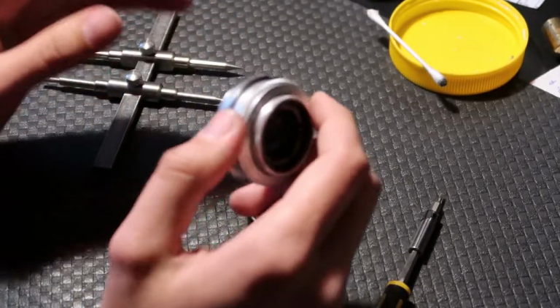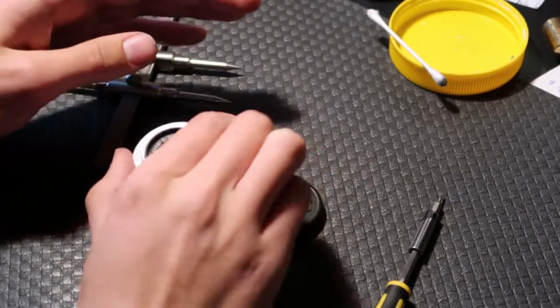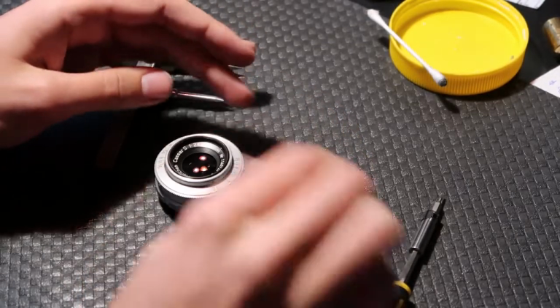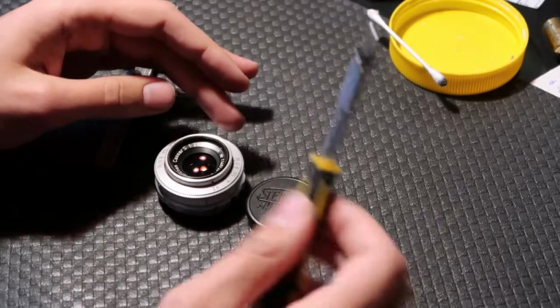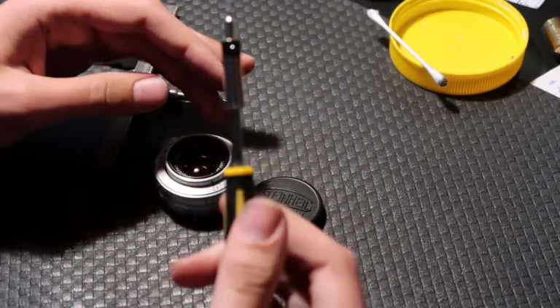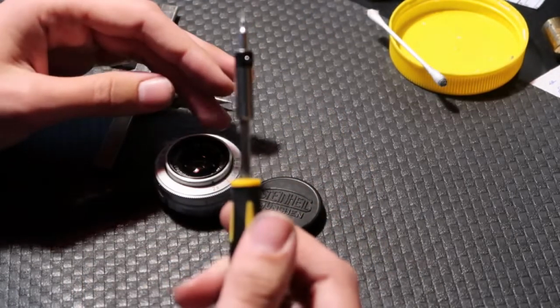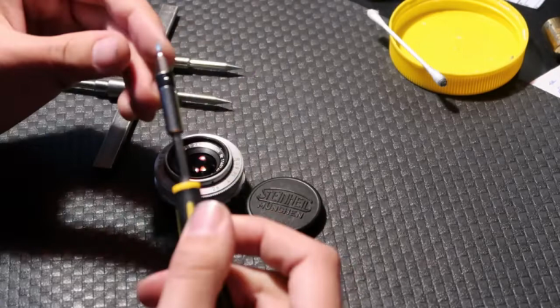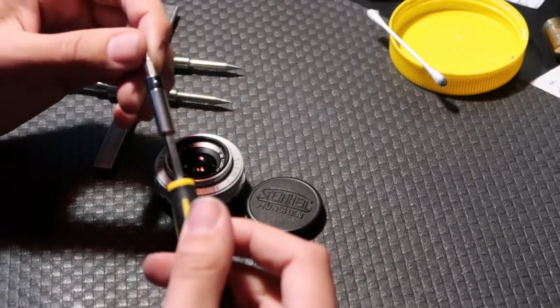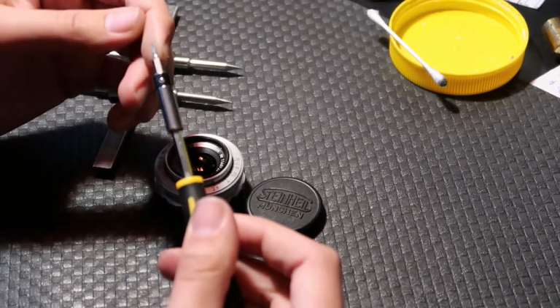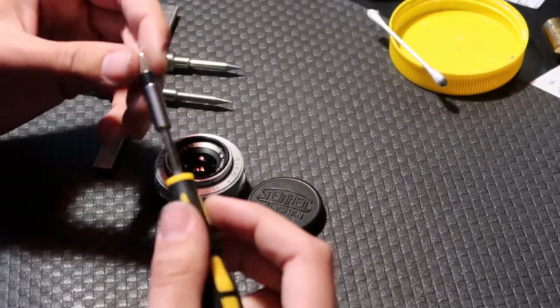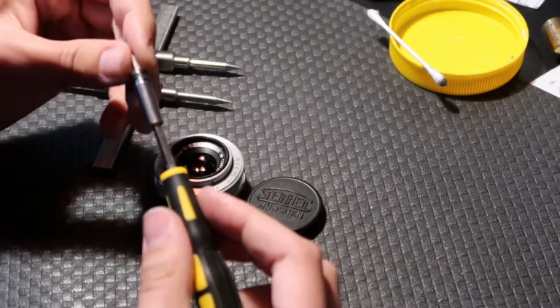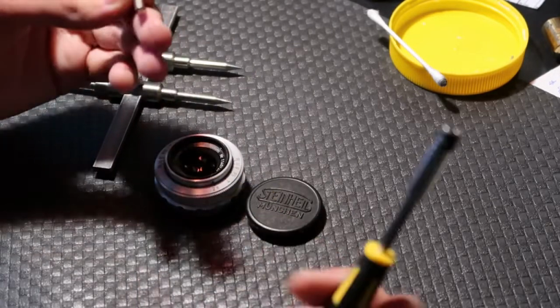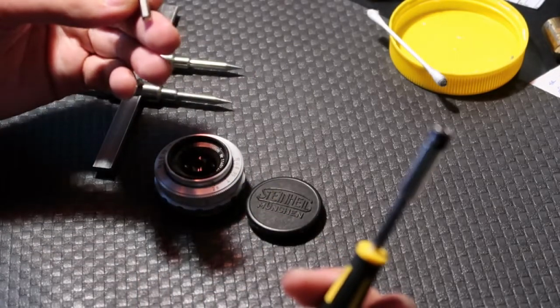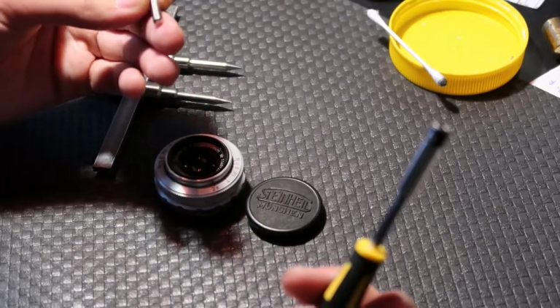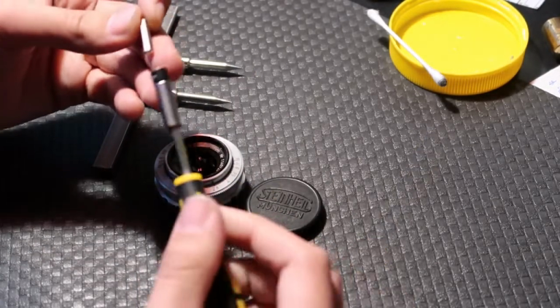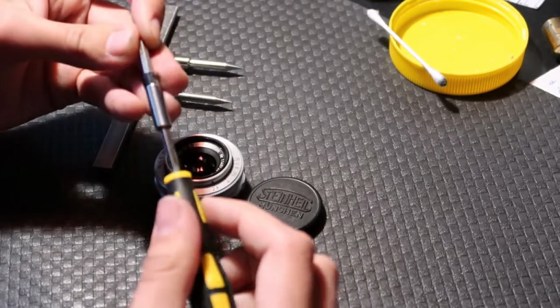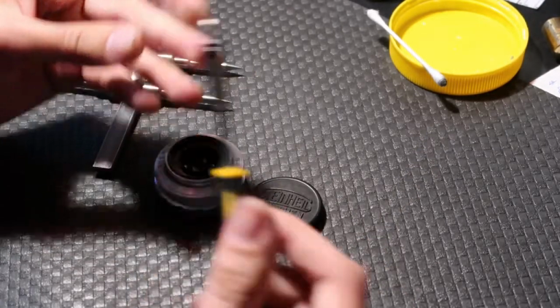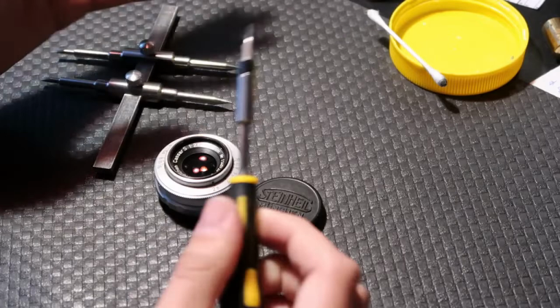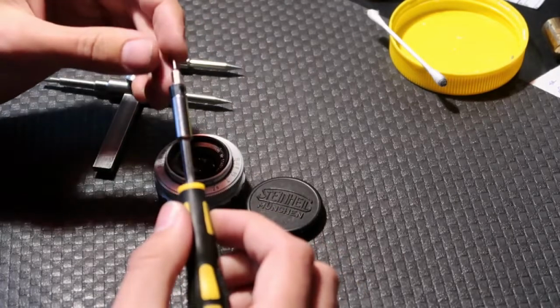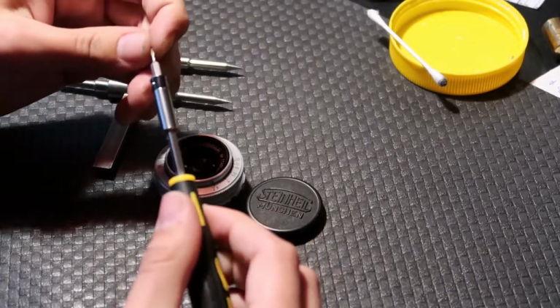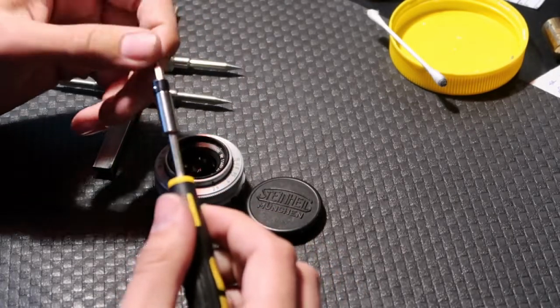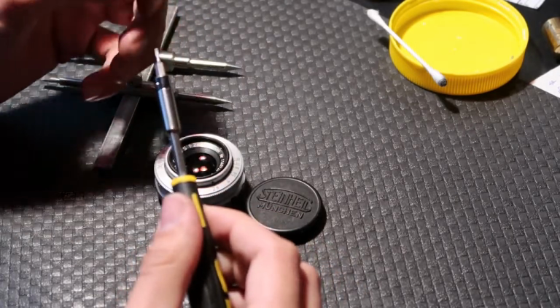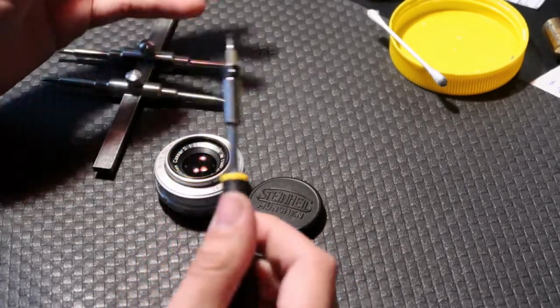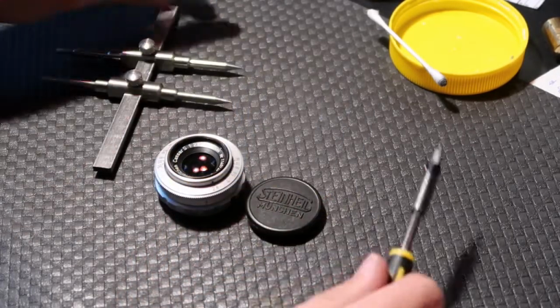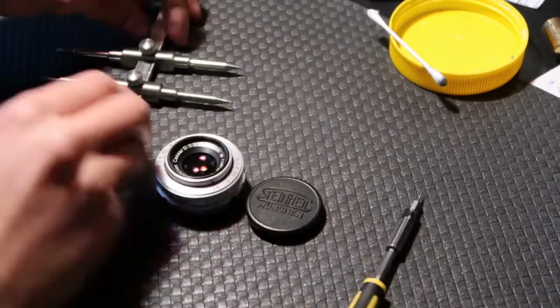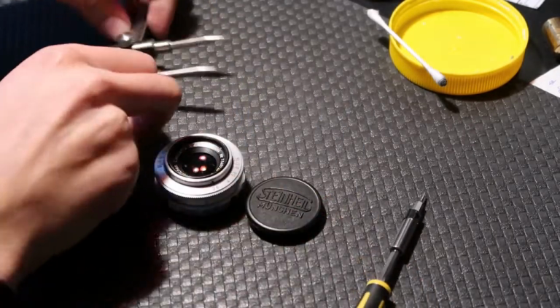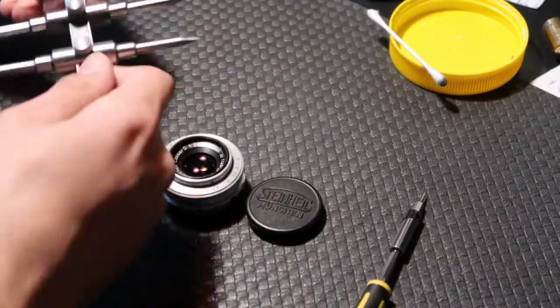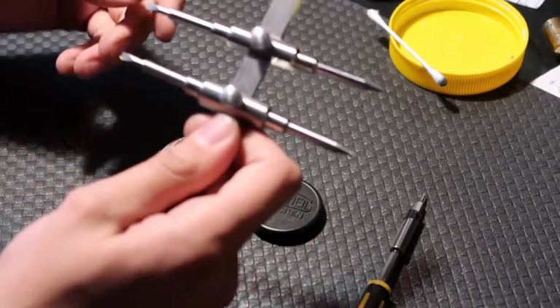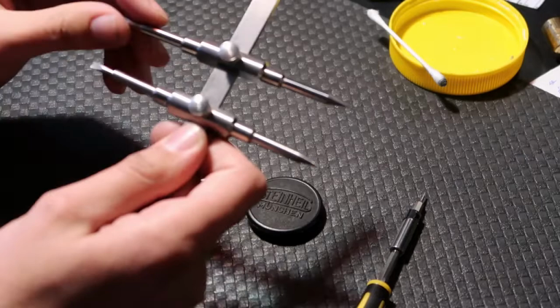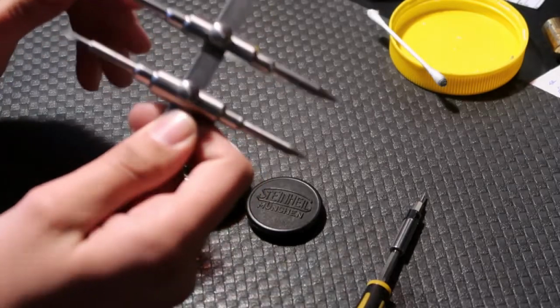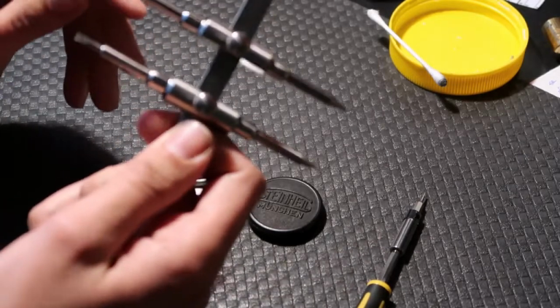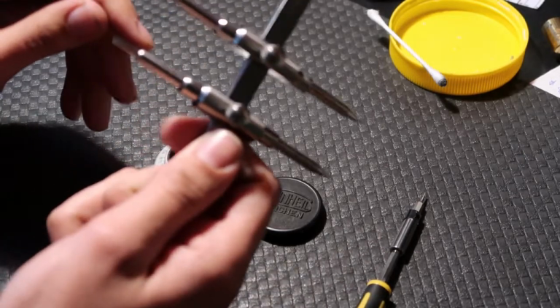You'll need a few tools. A screwdriver to remove screws — a jeweler's screwdriver. This one has interchangeable tips, which is very handy, but any small screwdriver set would be good. And a spanner wrench, a lens spanner wrench.